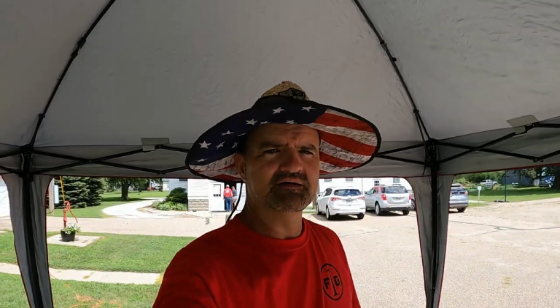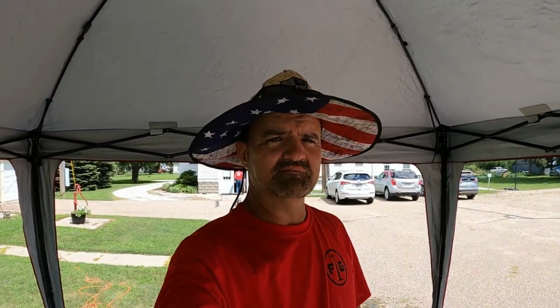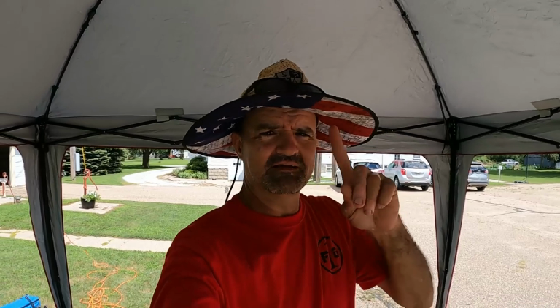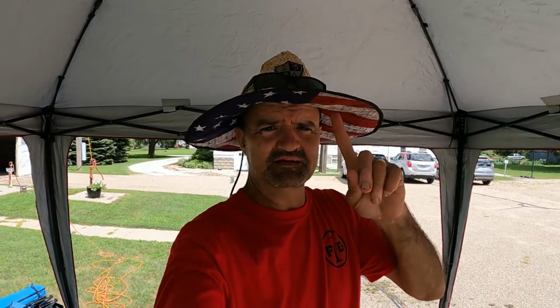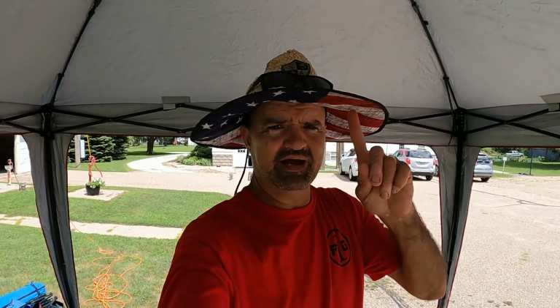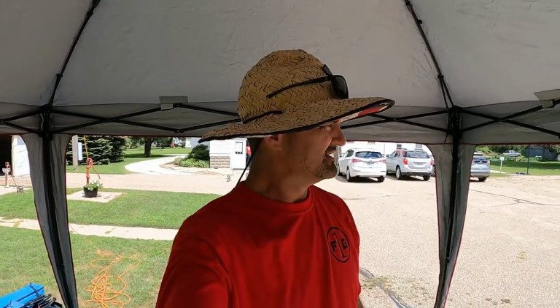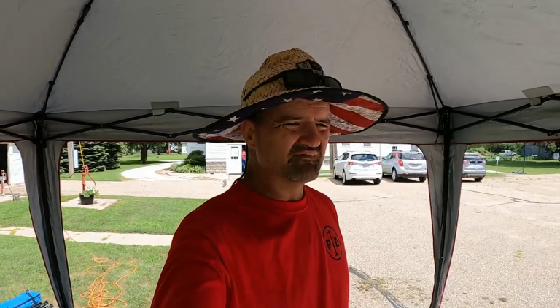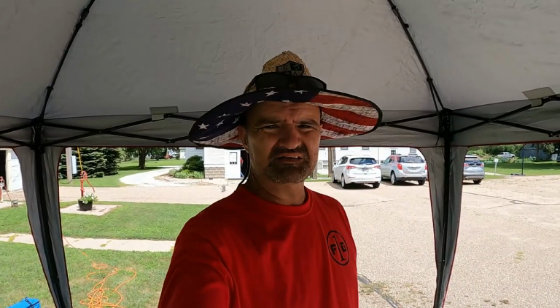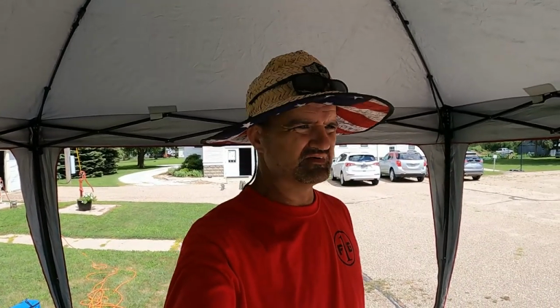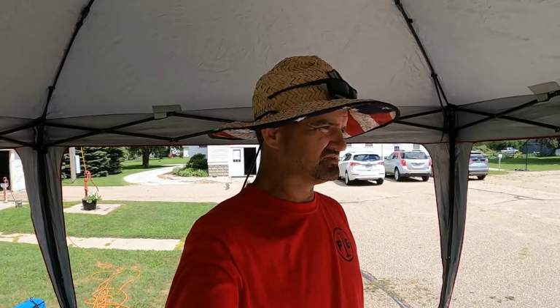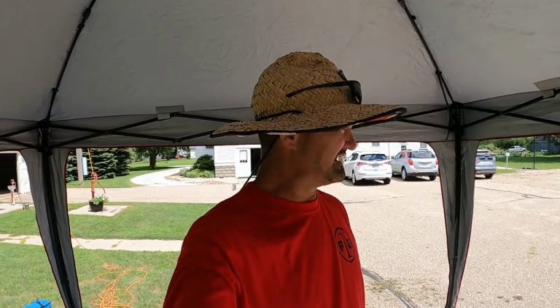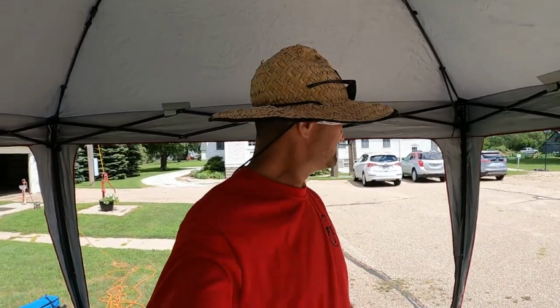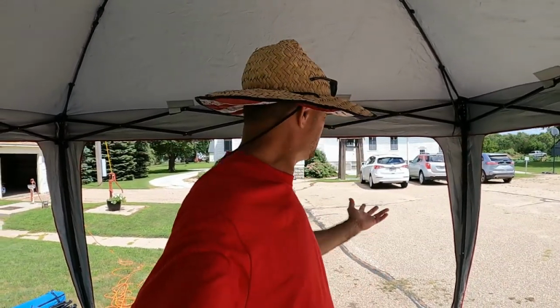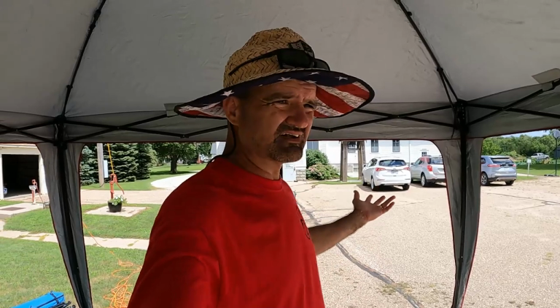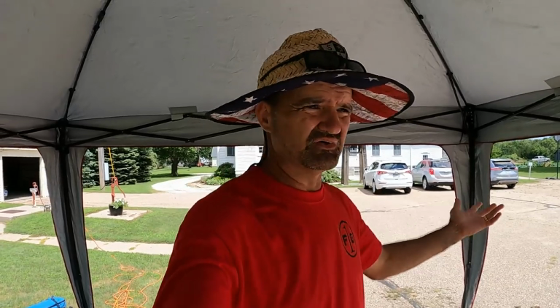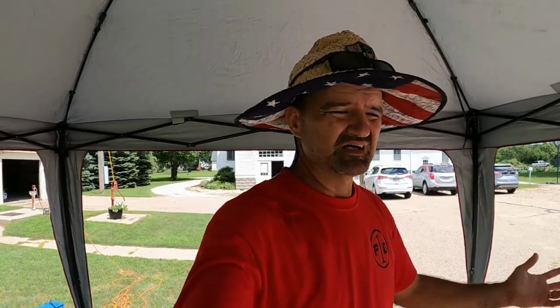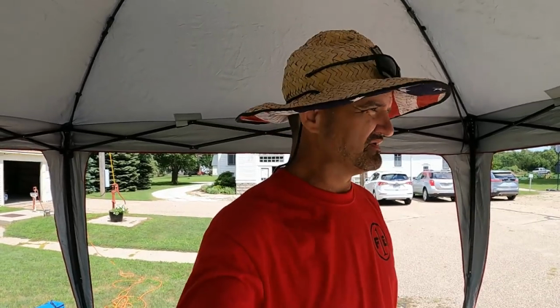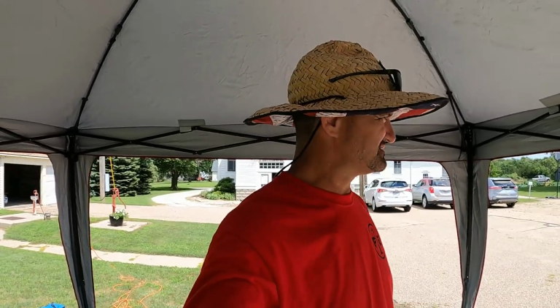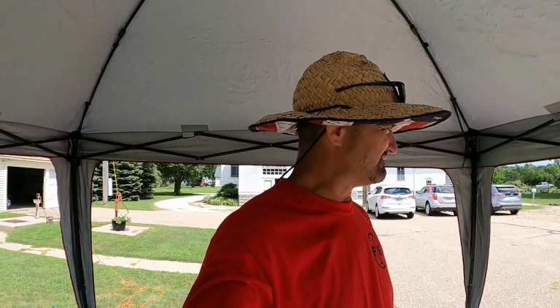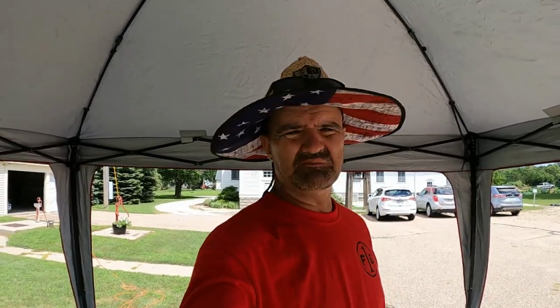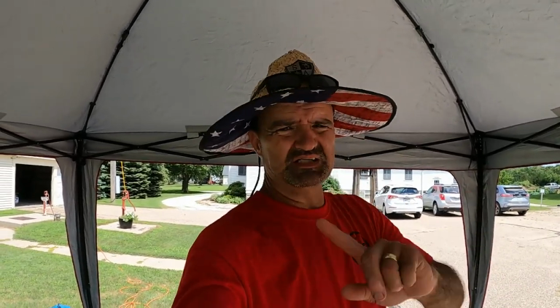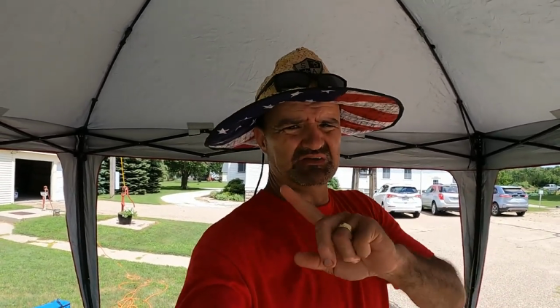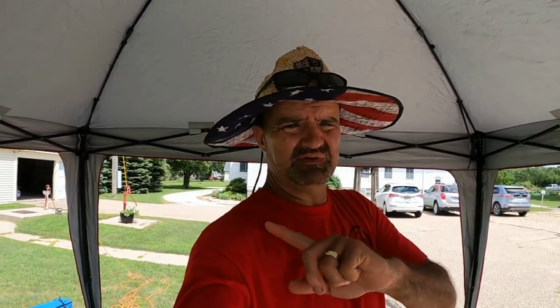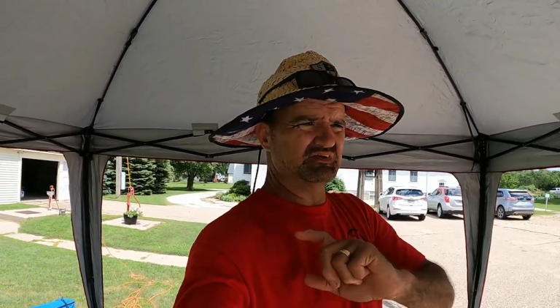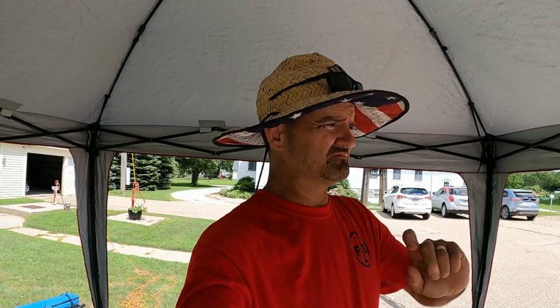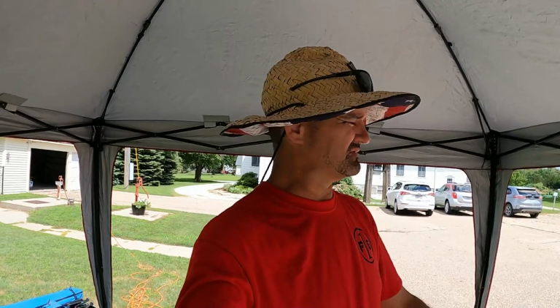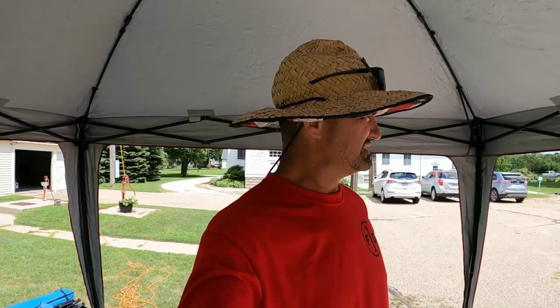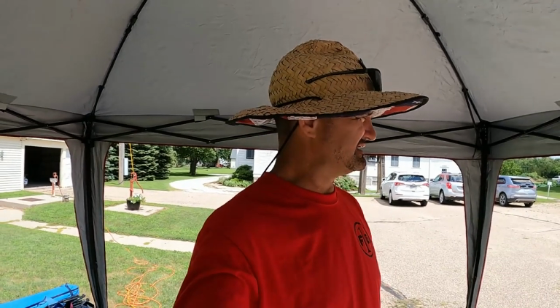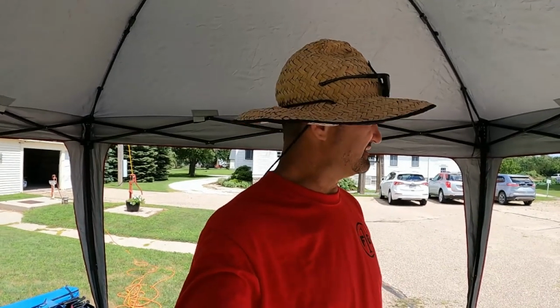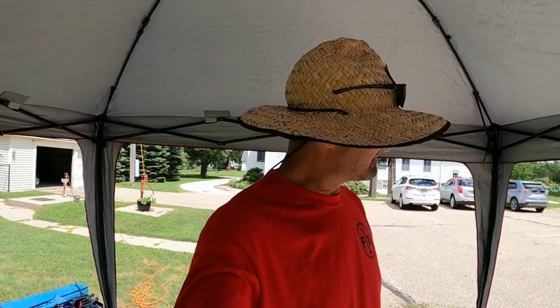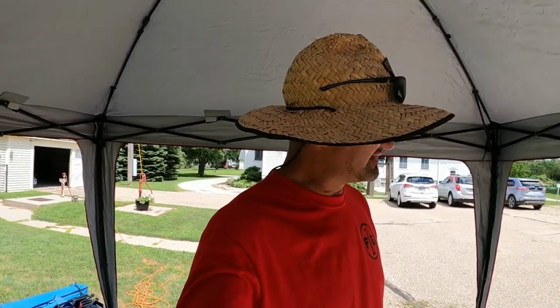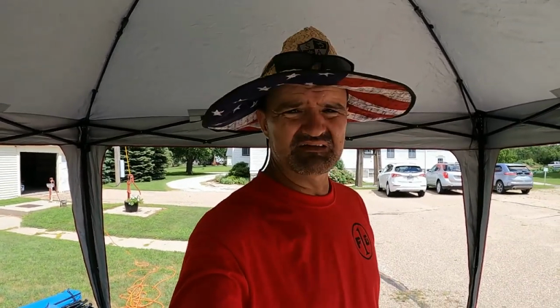Hey everybody, different hat. Welcome back to Freedom One Garage. We are at the St. John's car show. Pretty good turnout. We had a couple cars leave so I'm going to hurry up and make this video before more people have had their fill and go ahead and leave.